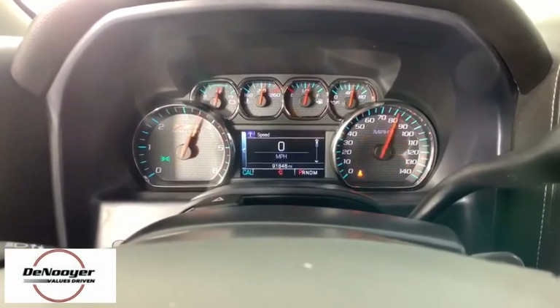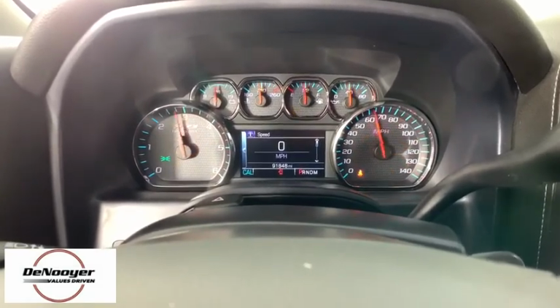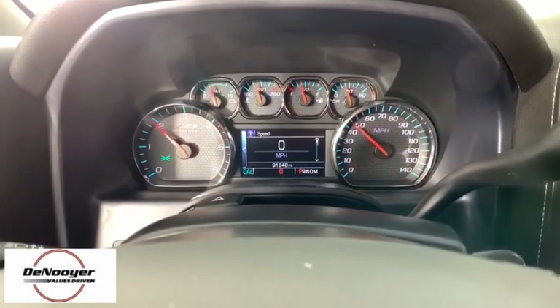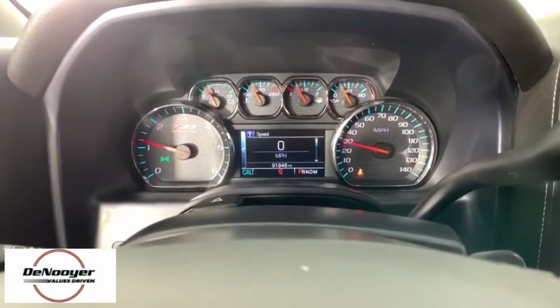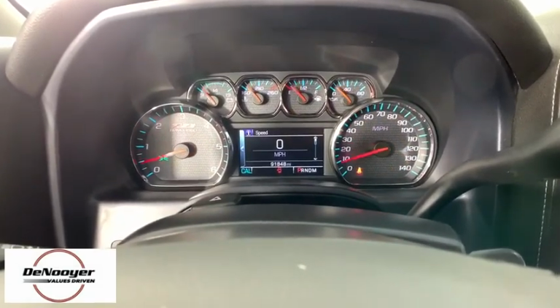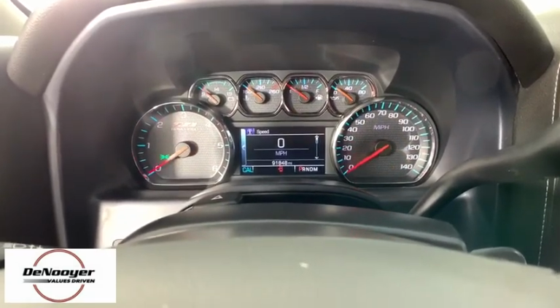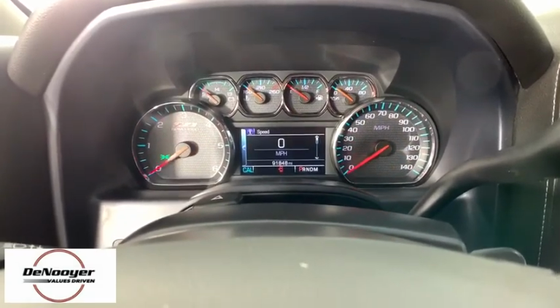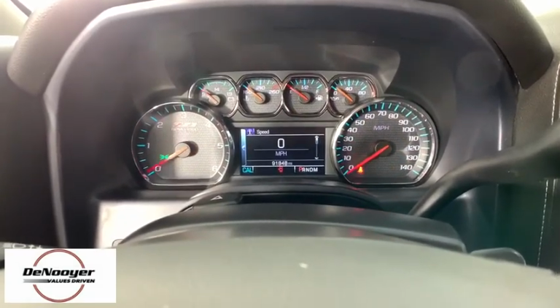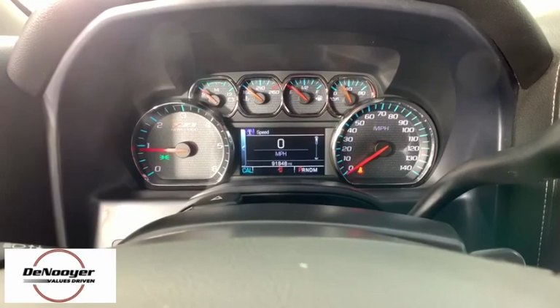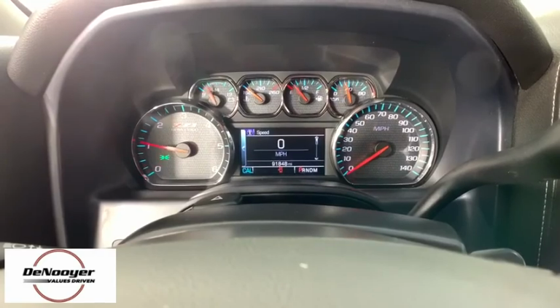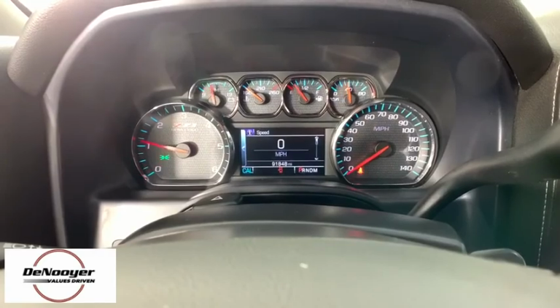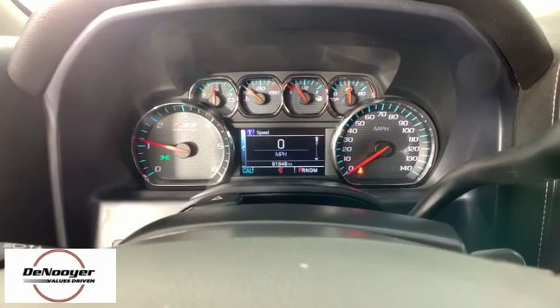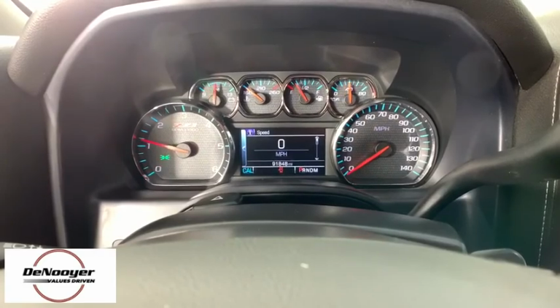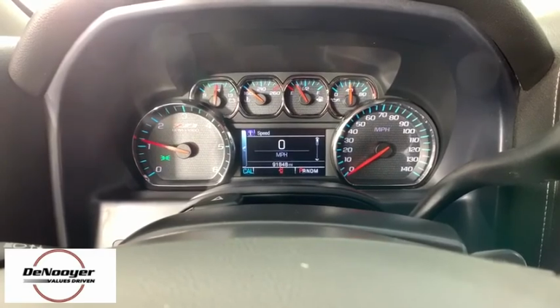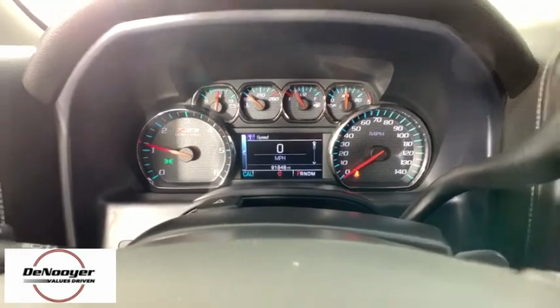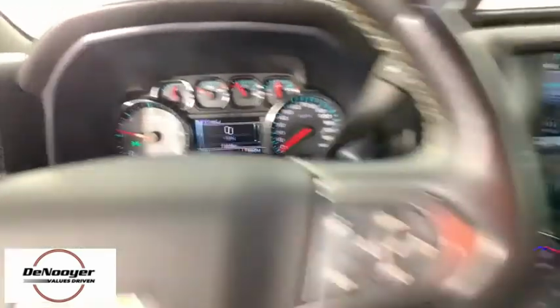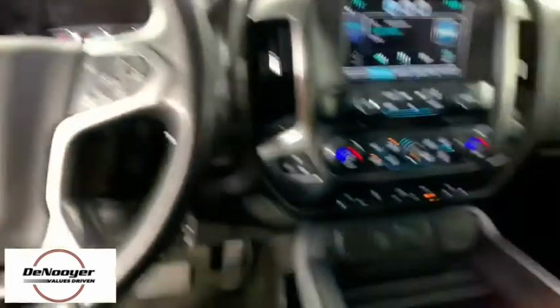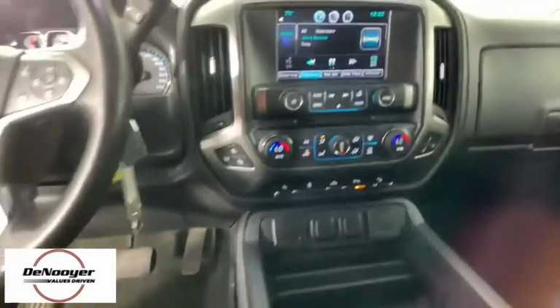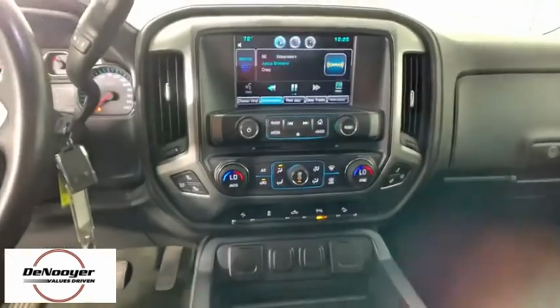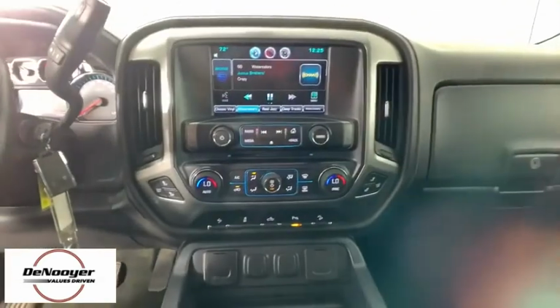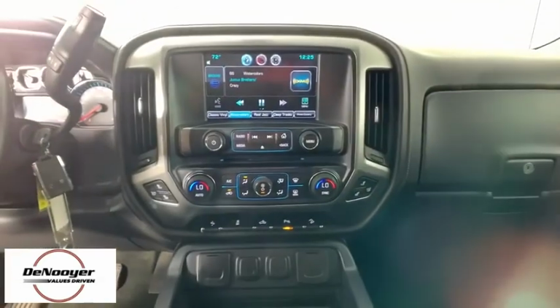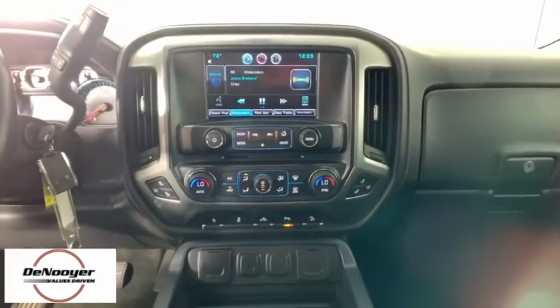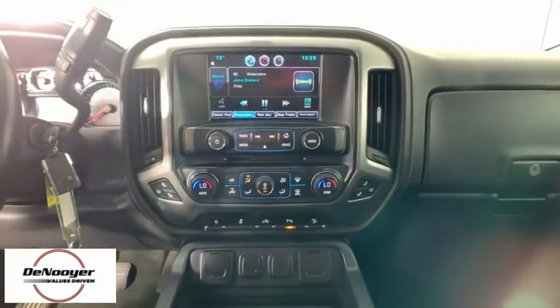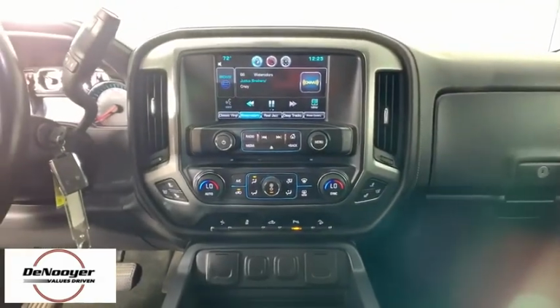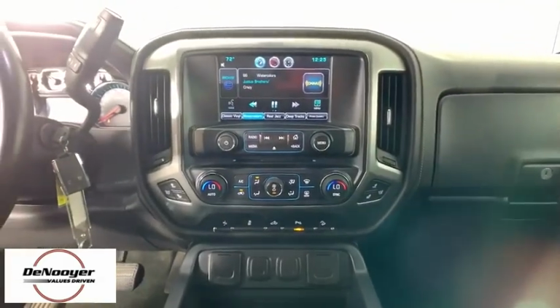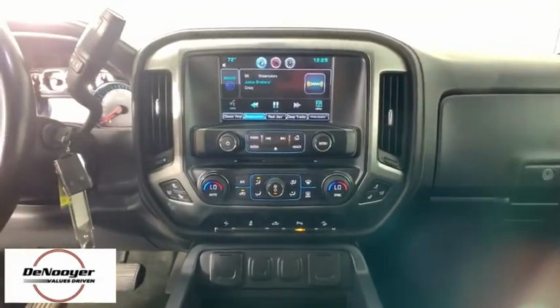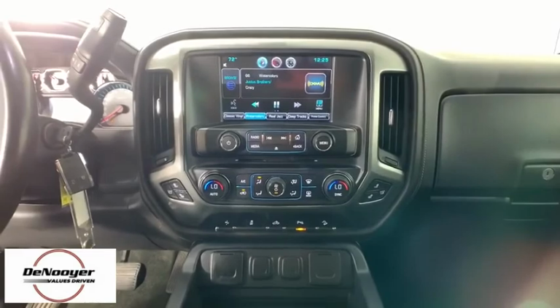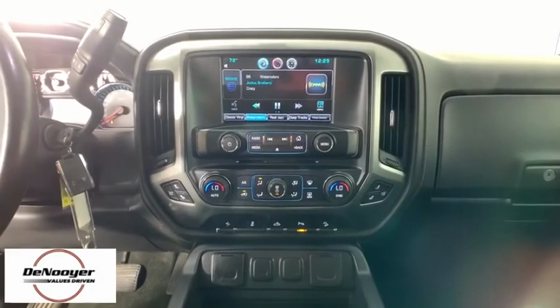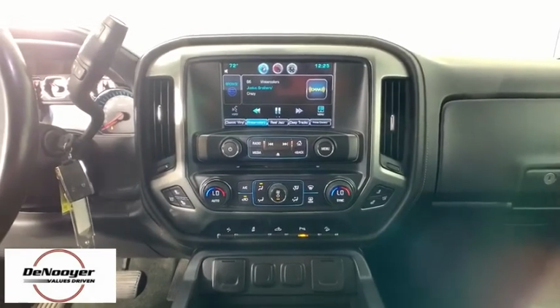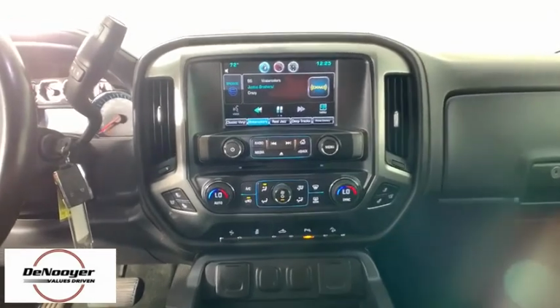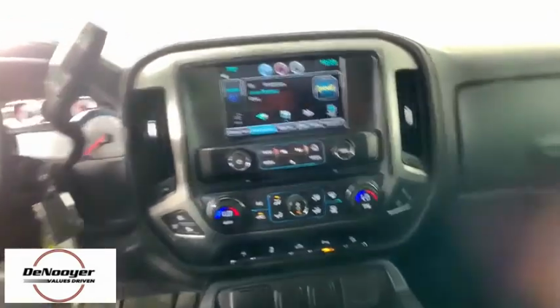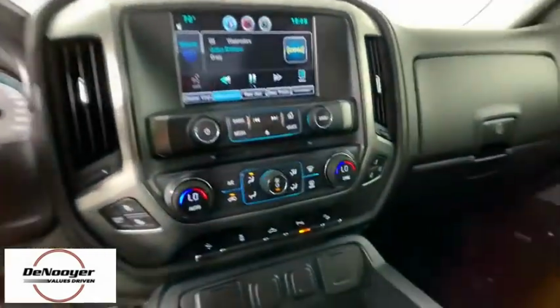center armrest, rear window defroster, electronic stability control, power windows, security system, fog lights, compass, heated front seats.